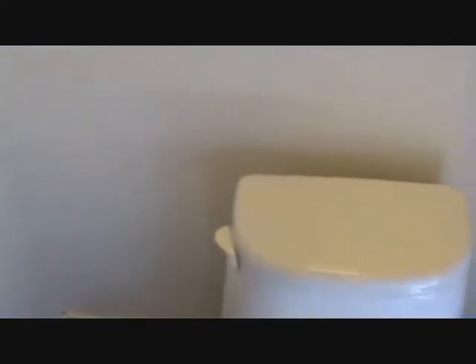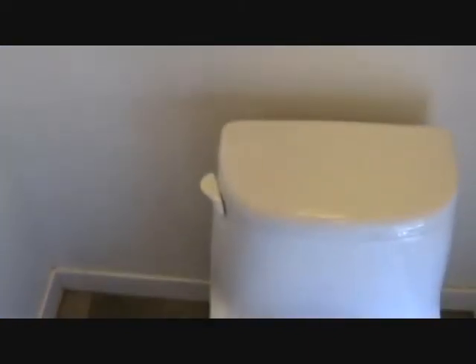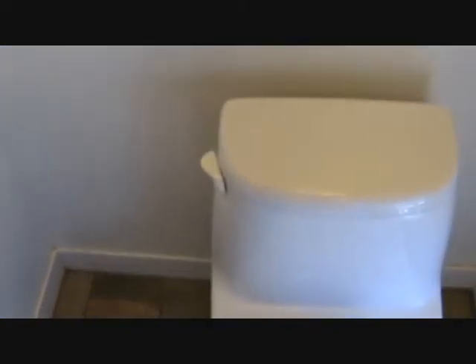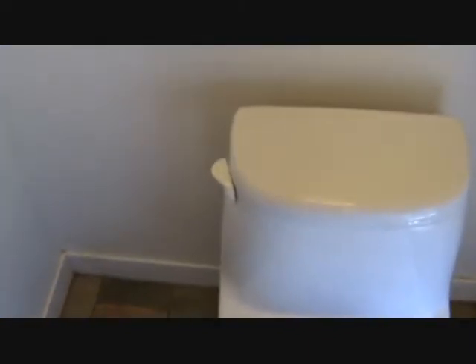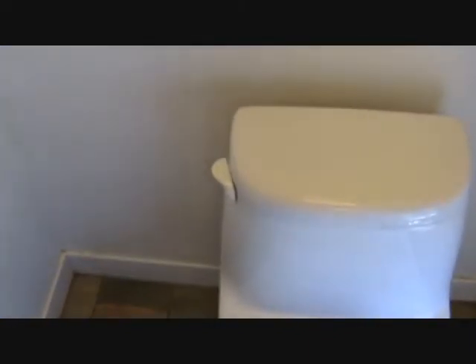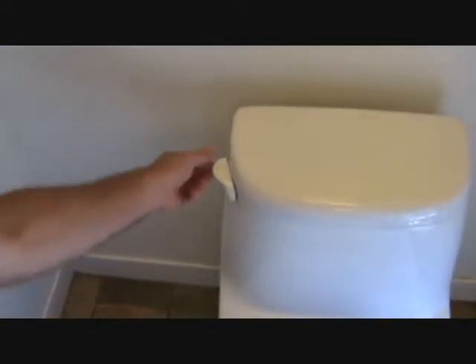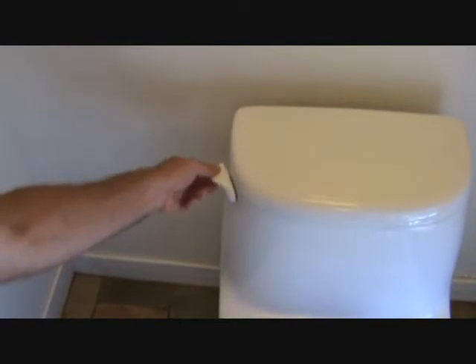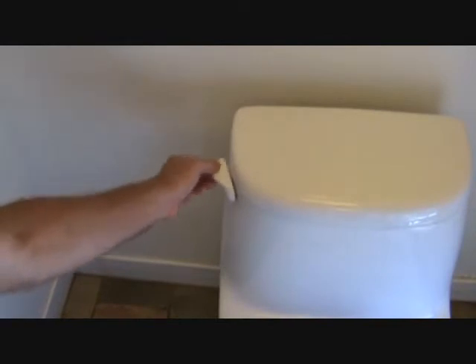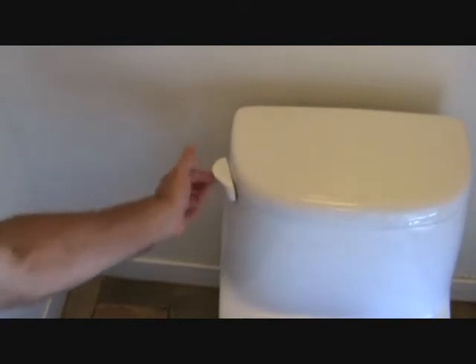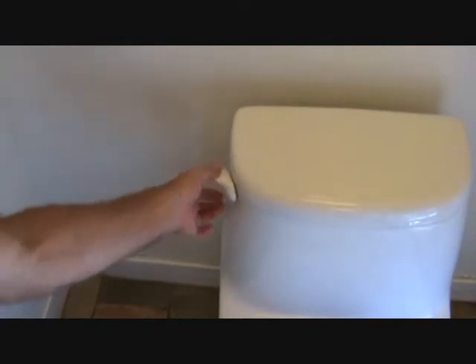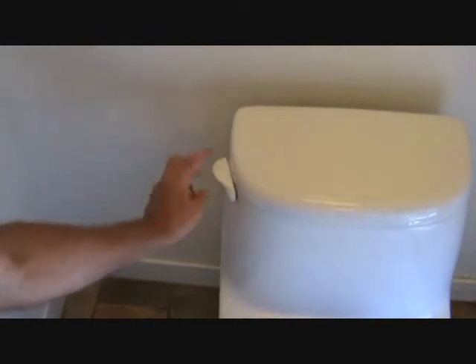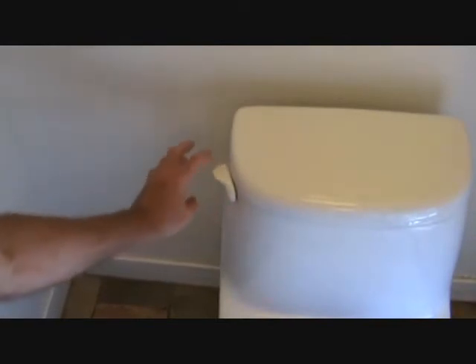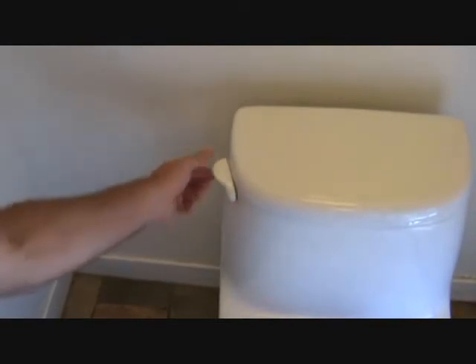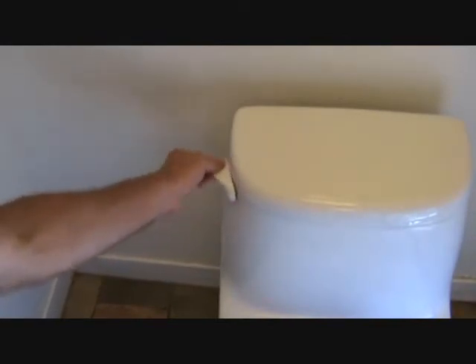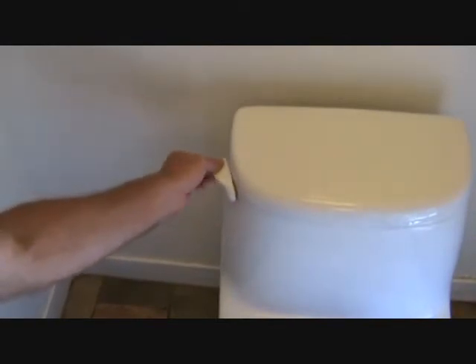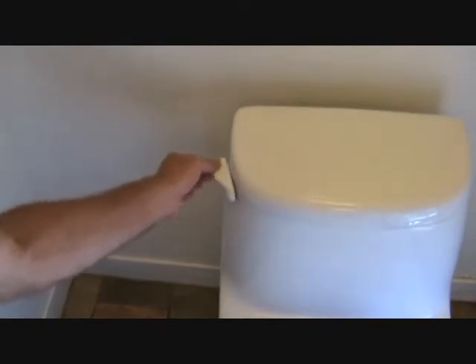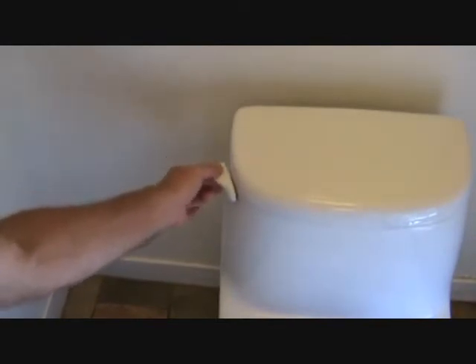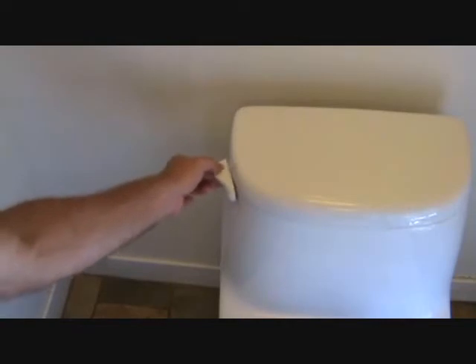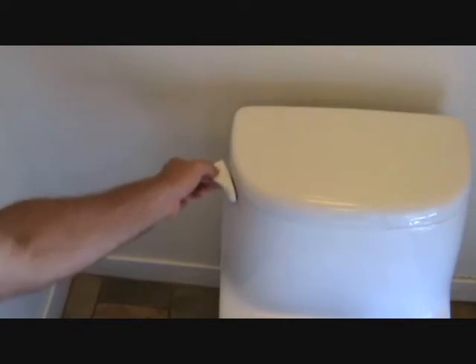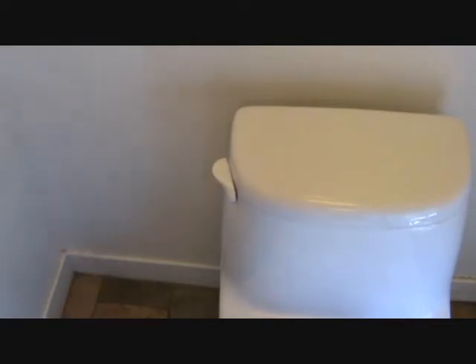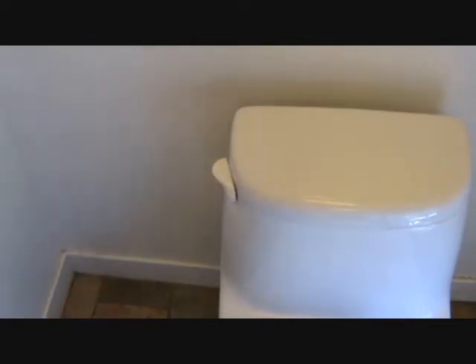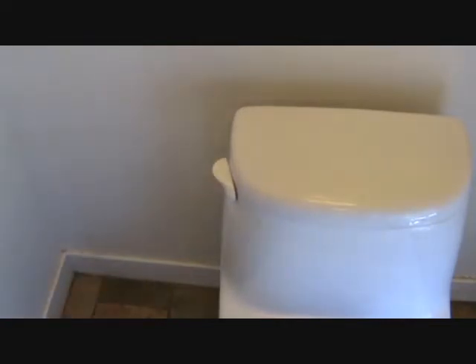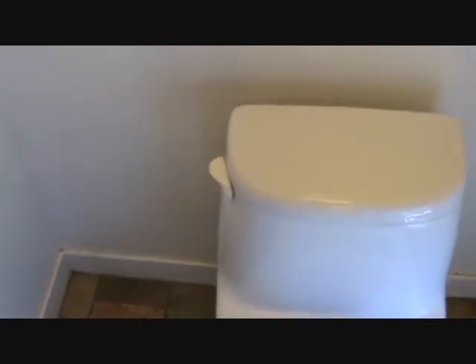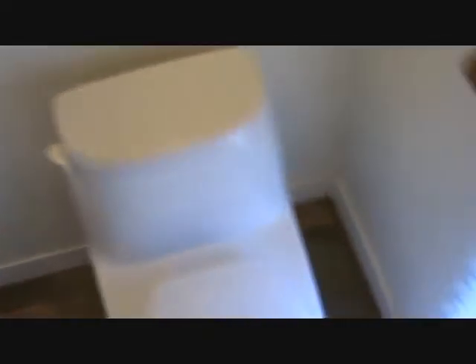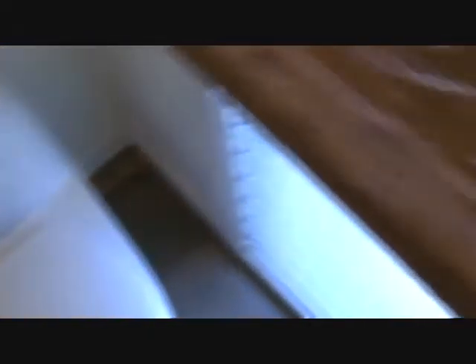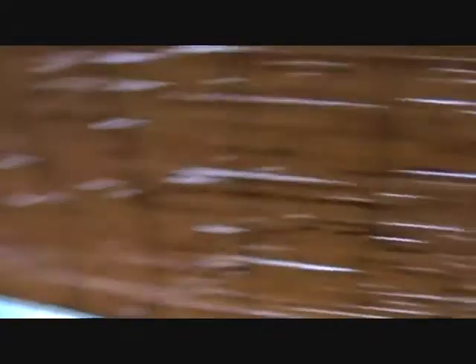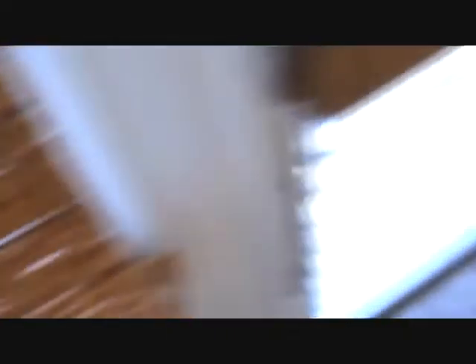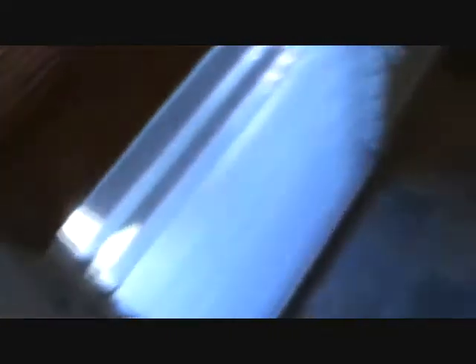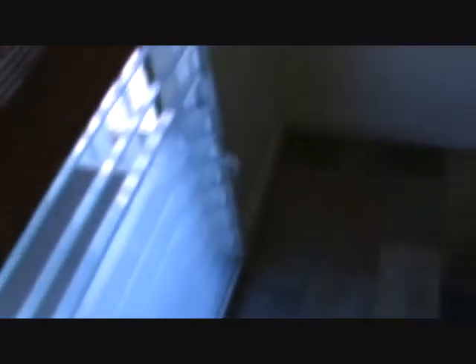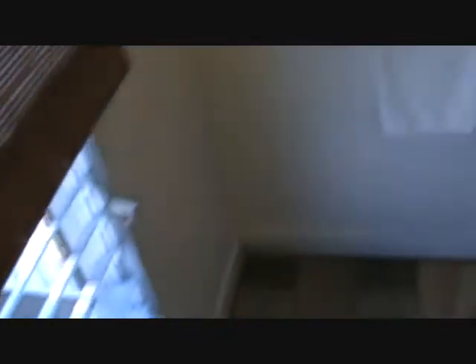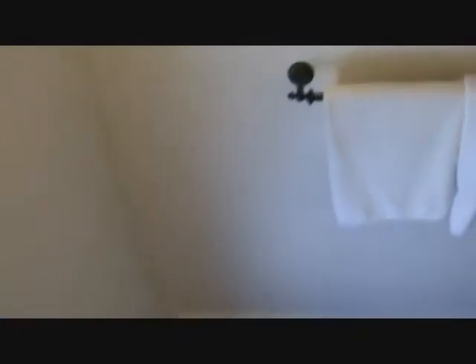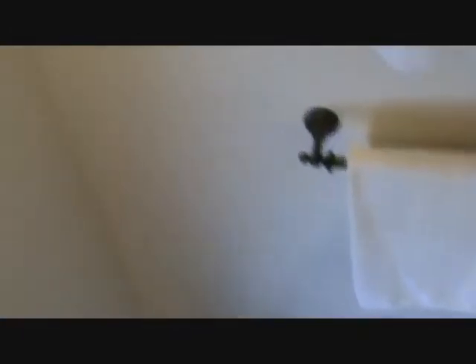Let's just look at this toilet while we're here. It's loose. Look at that. All these things that could be fixed.